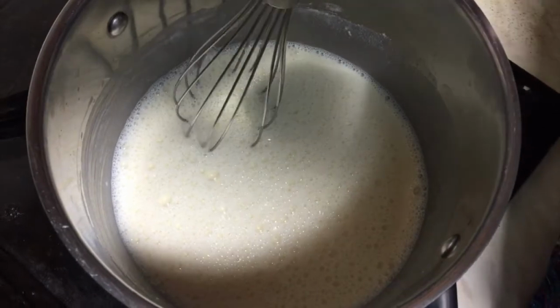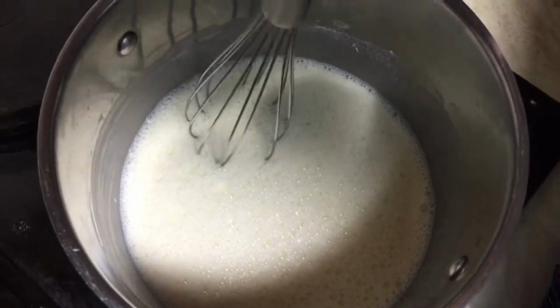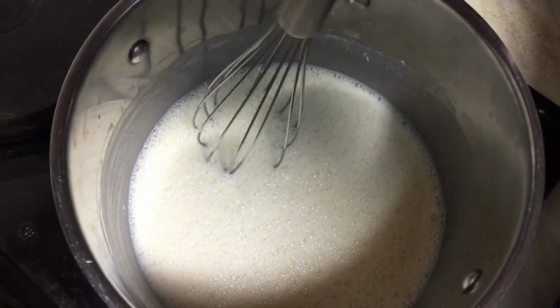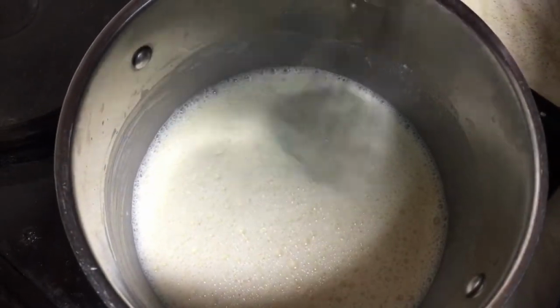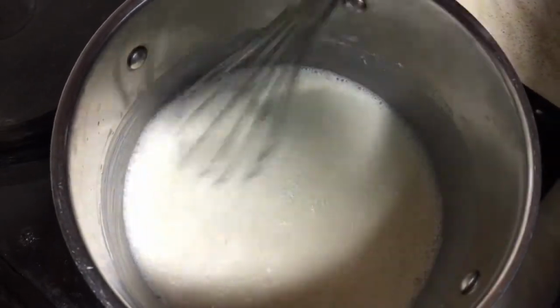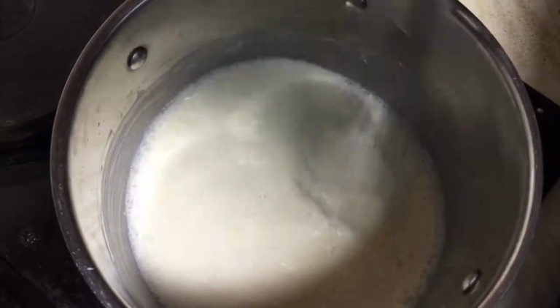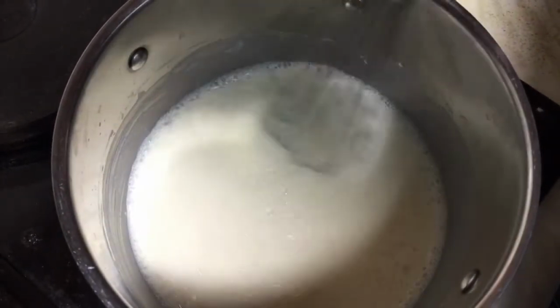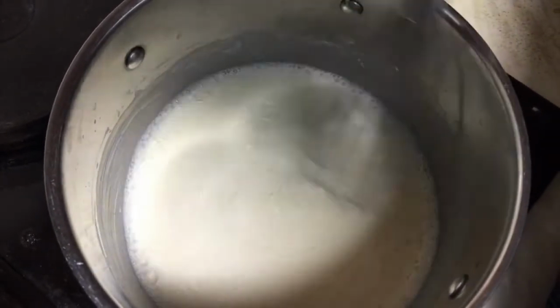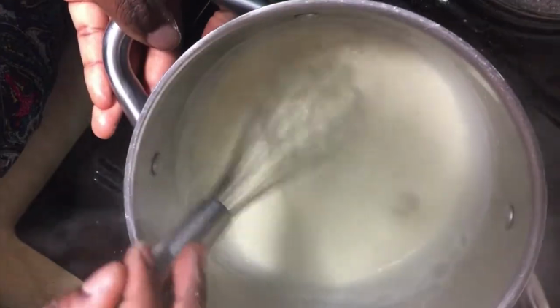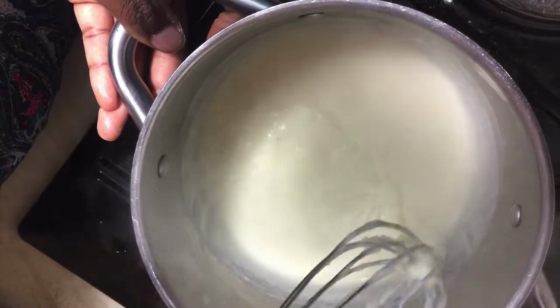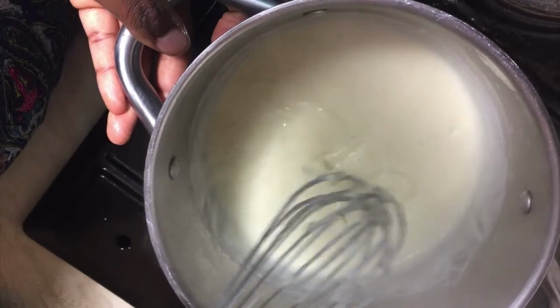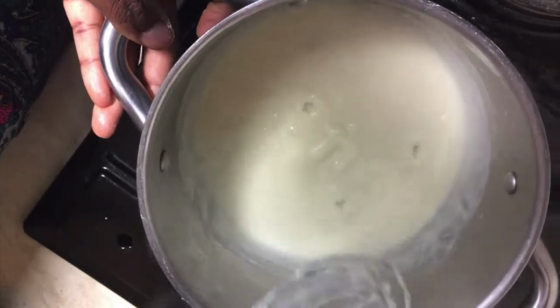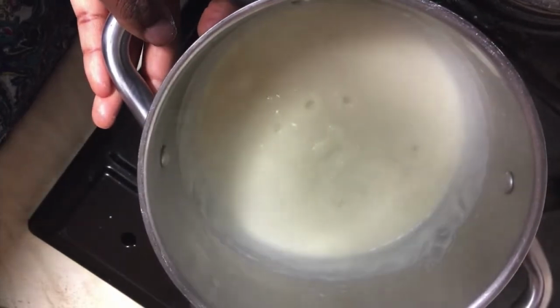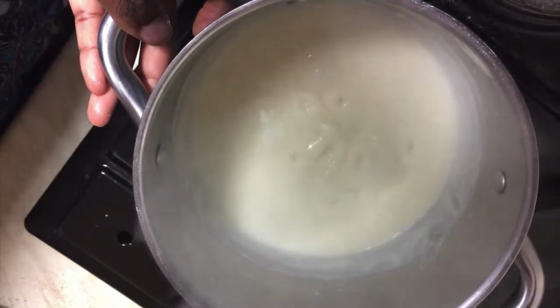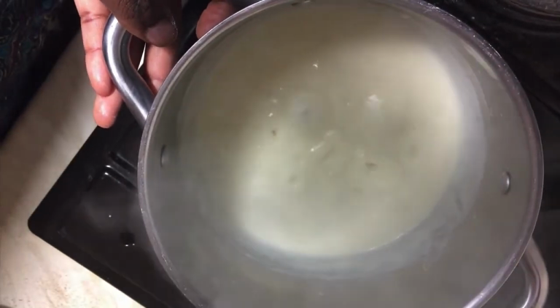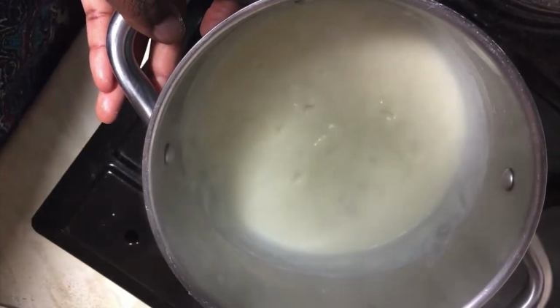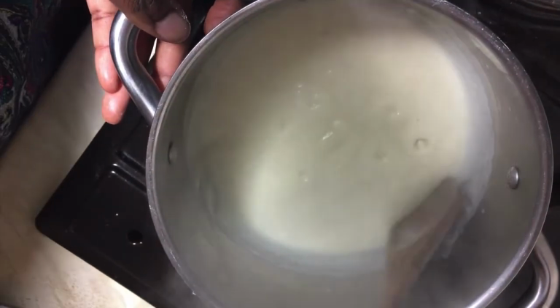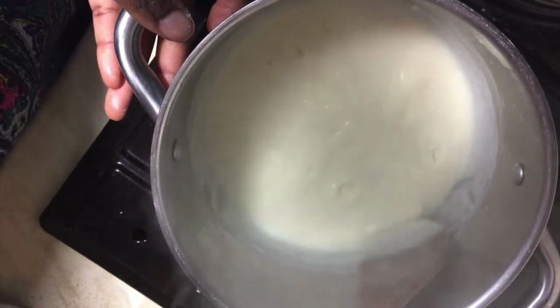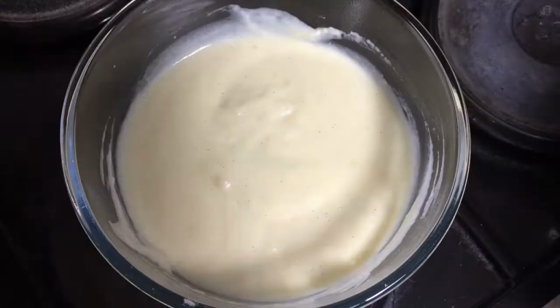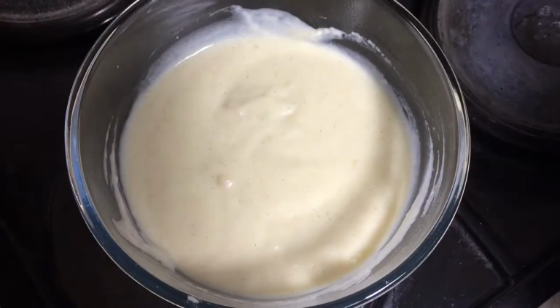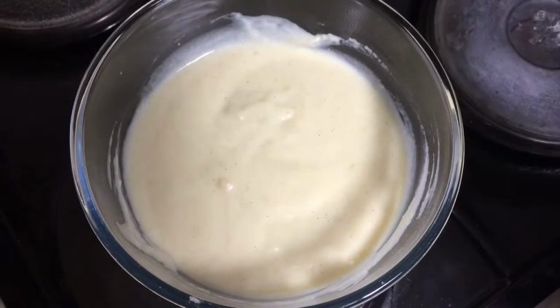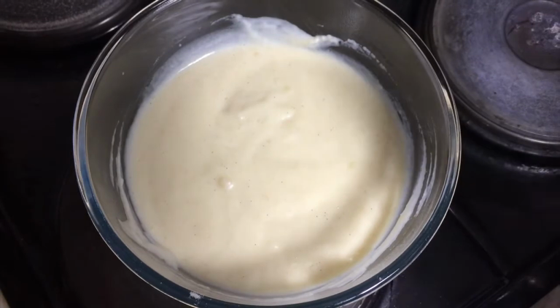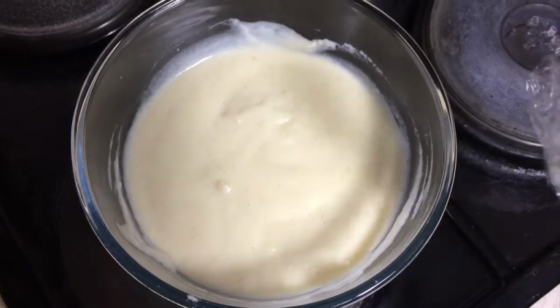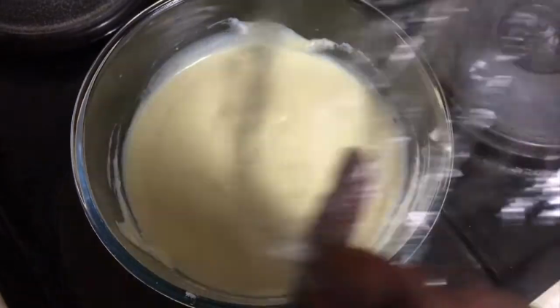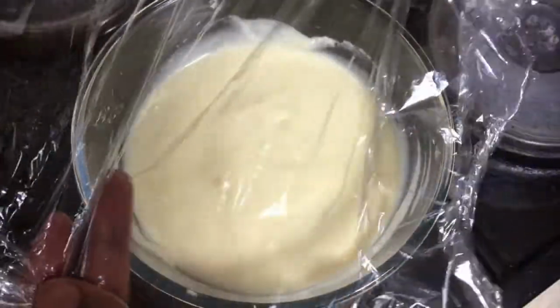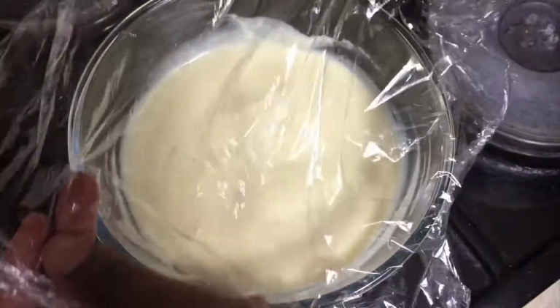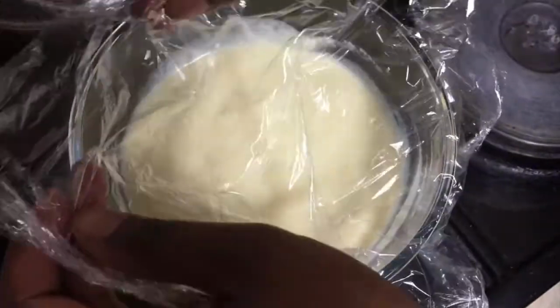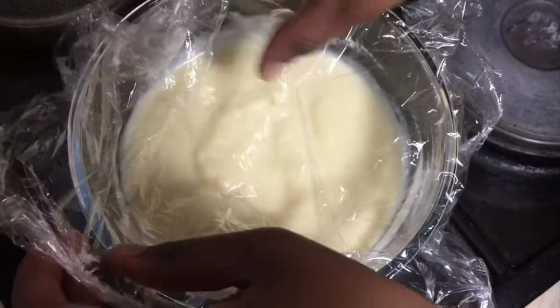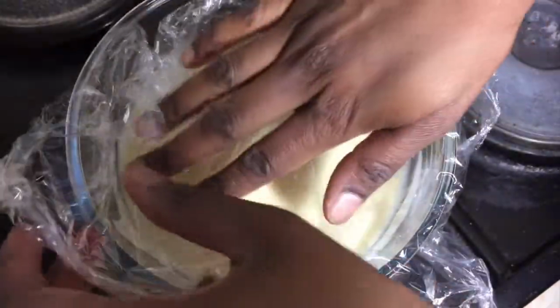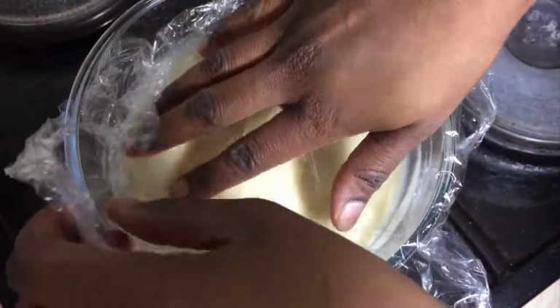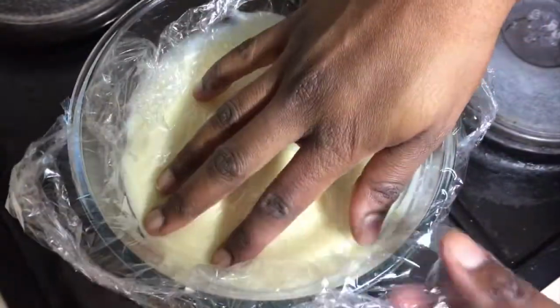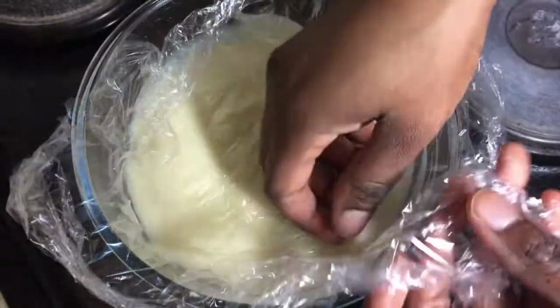Put all your custard ingredients in a pot and put them on the stove at medium heat. Whisk them all together until it's nice and thick, and then pour the custard into a bowl. Cover with cling film and let it touch the custard so that the skin doesn't form.